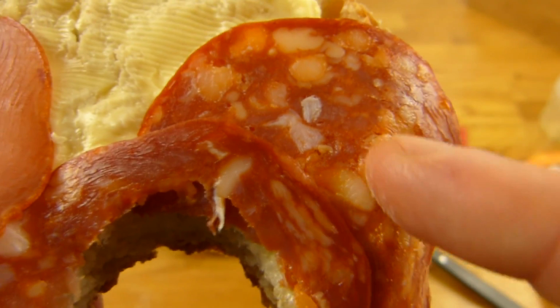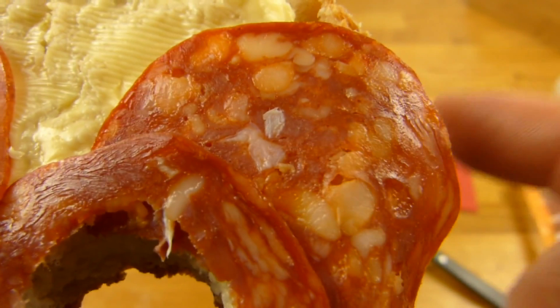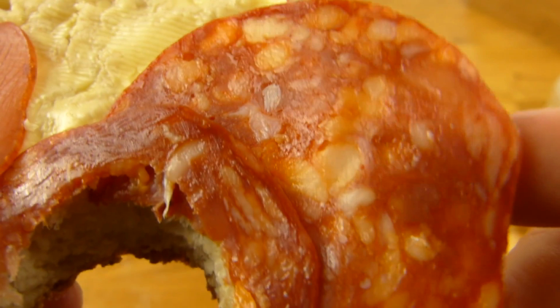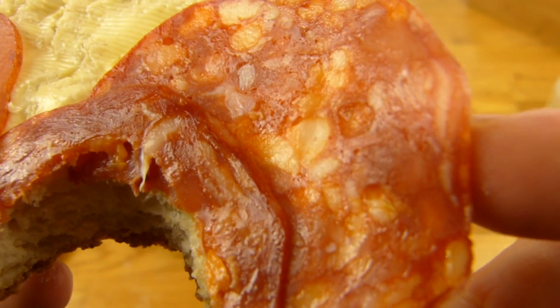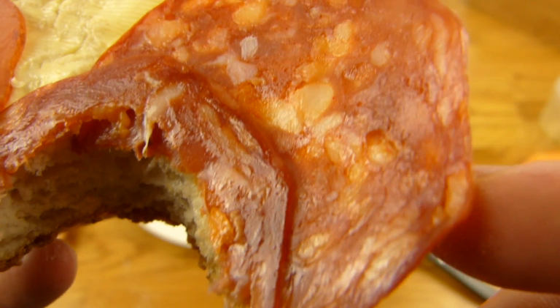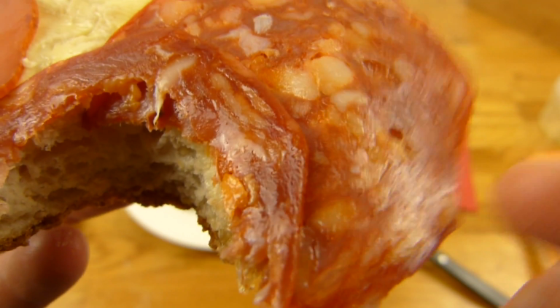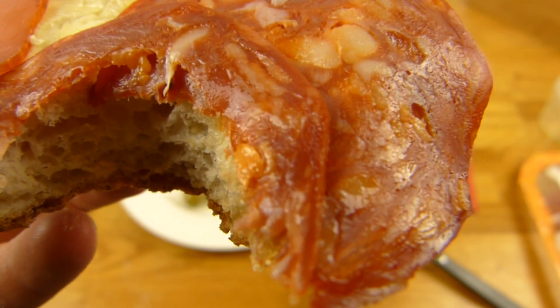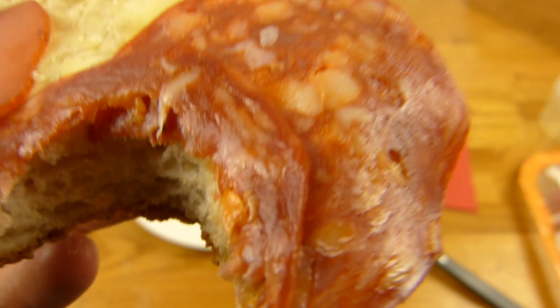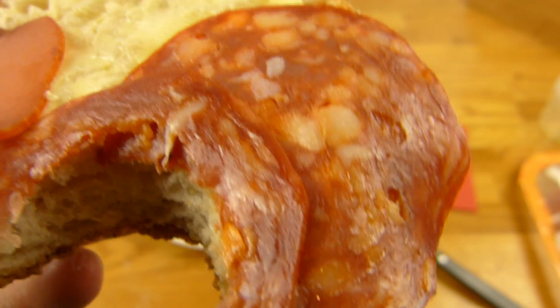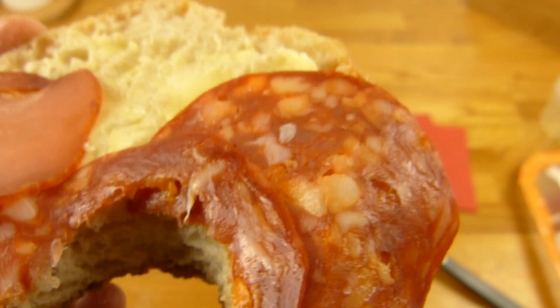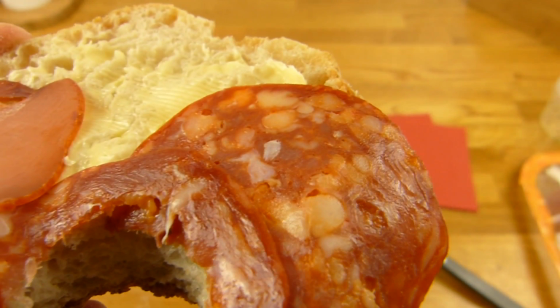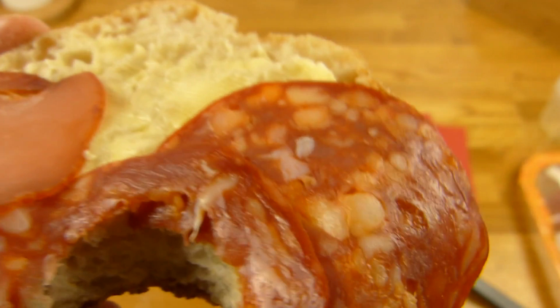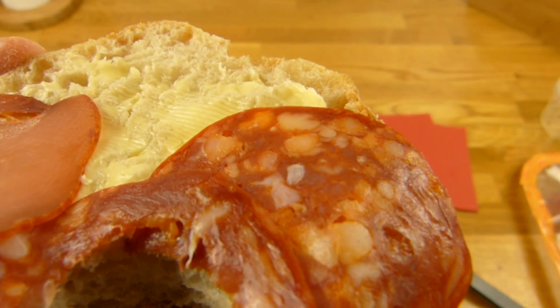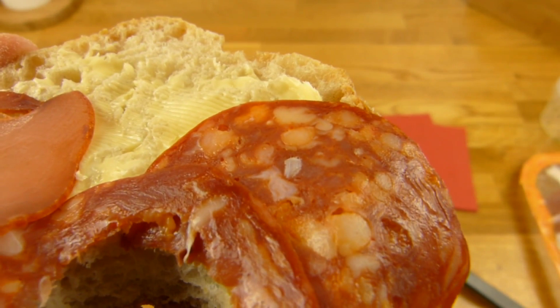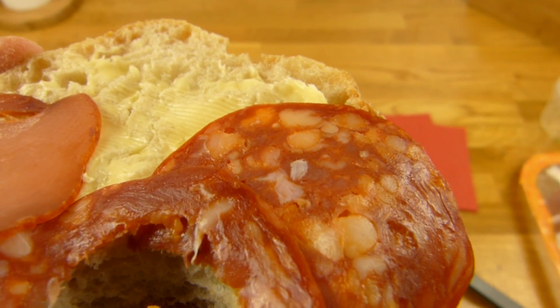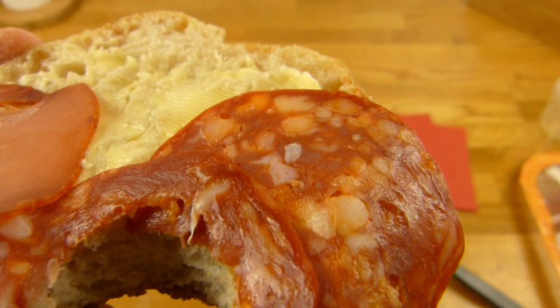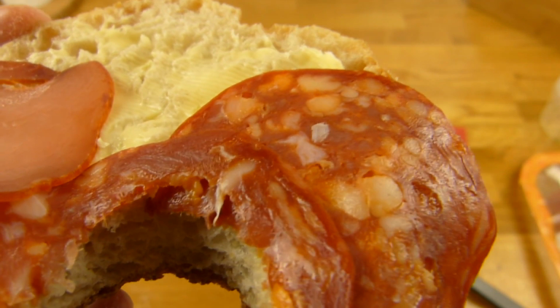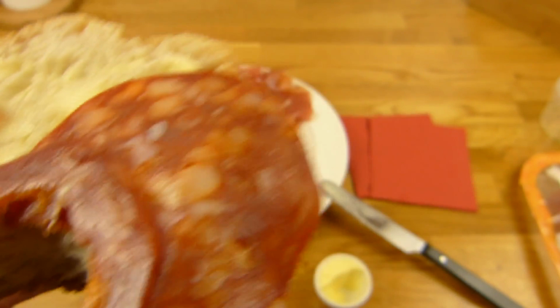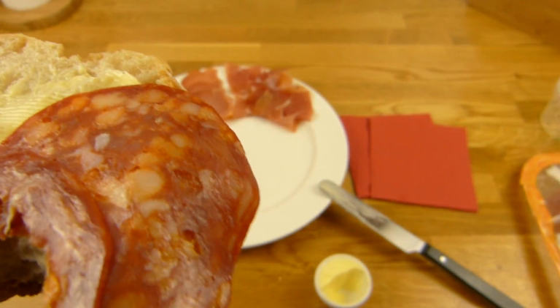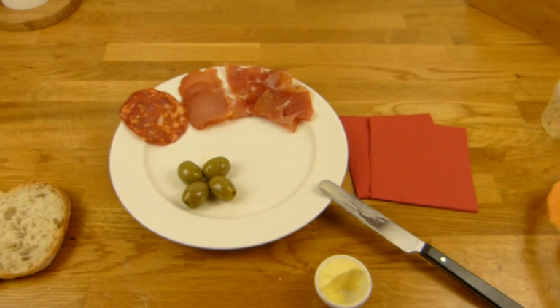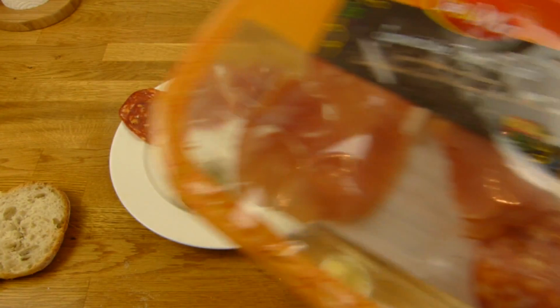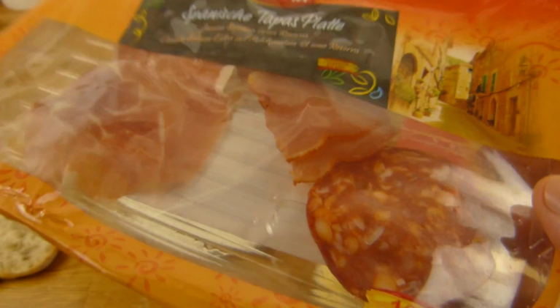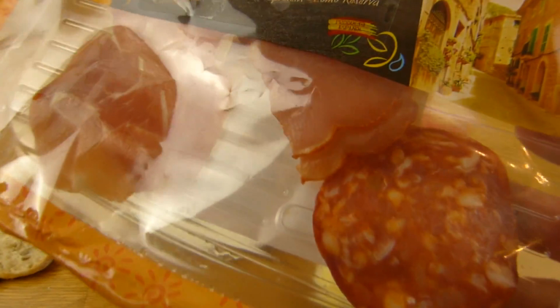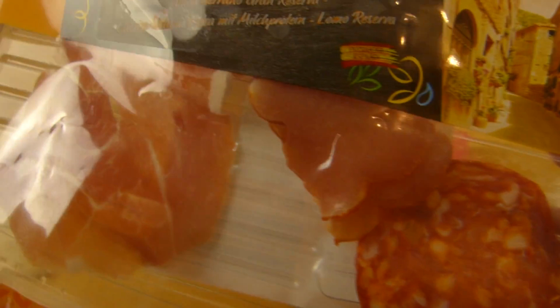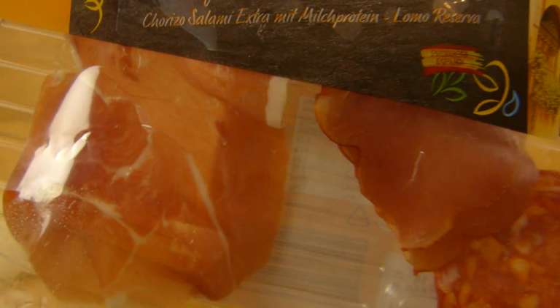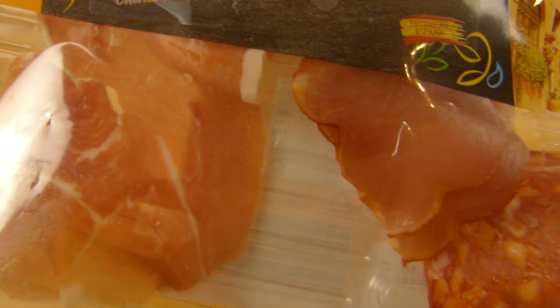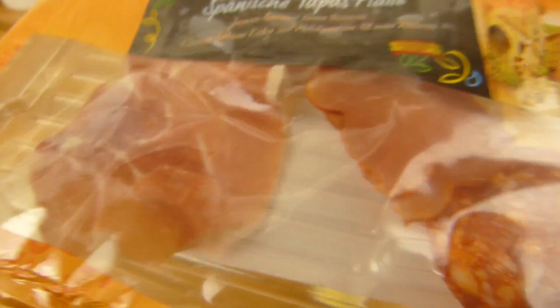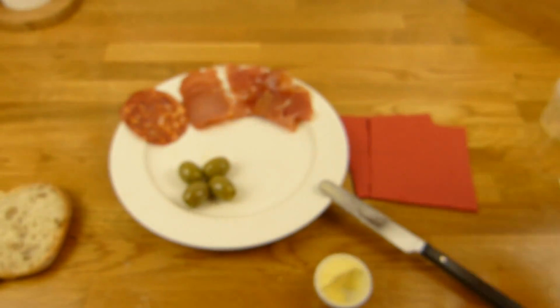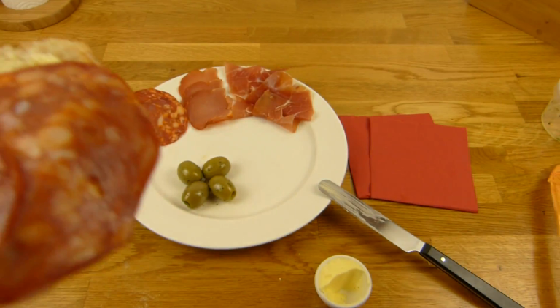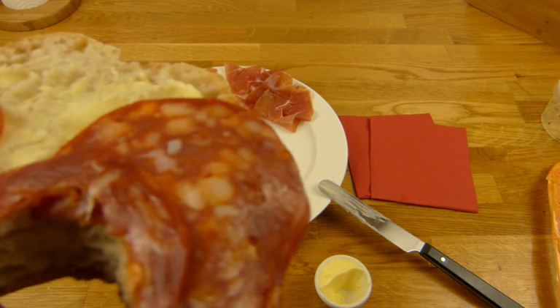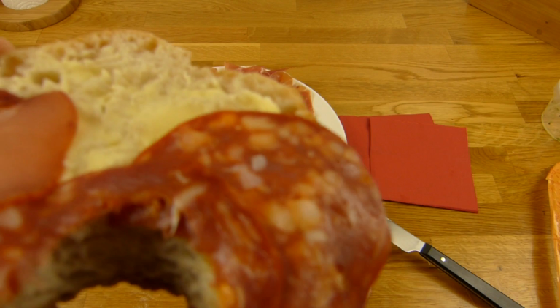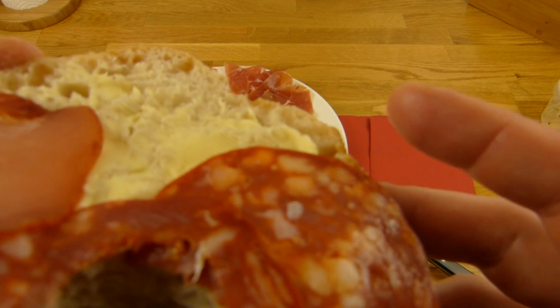This here tastes quite good too. I guess there are better ones, but for two fifty, served like that with multiple meats, it's not bad at all.